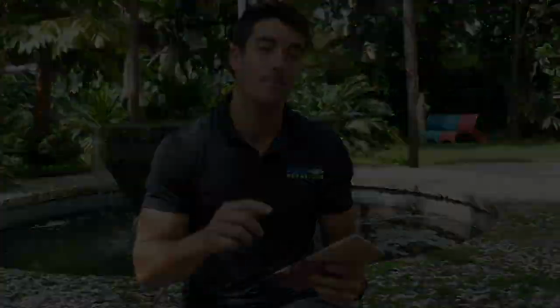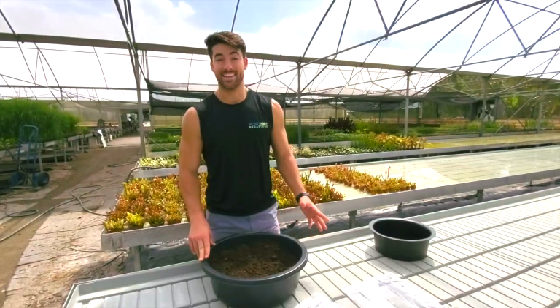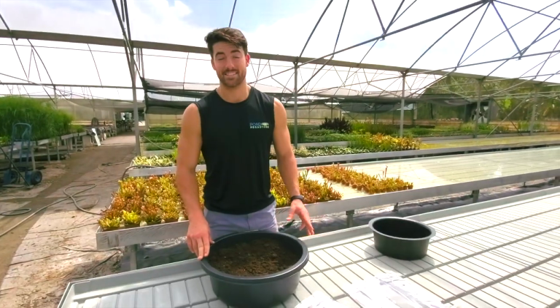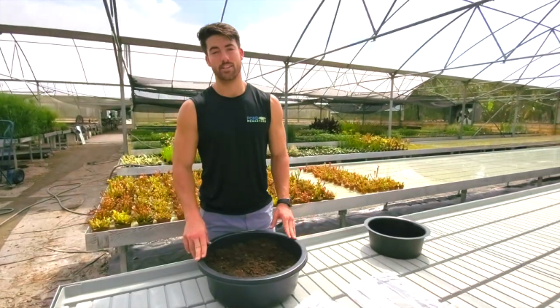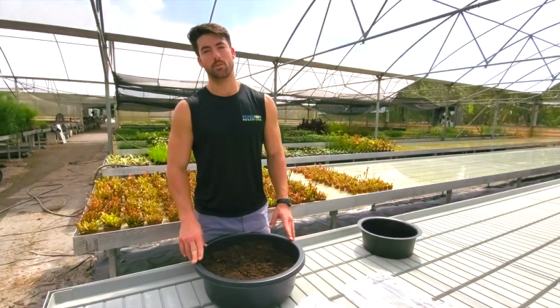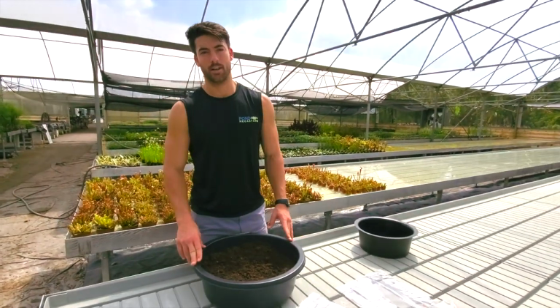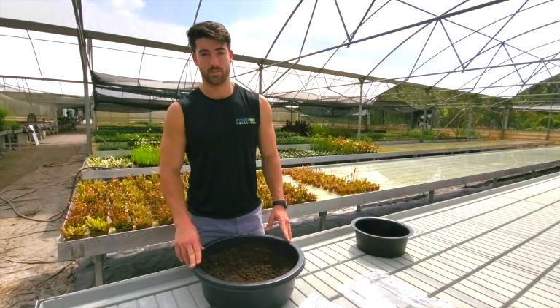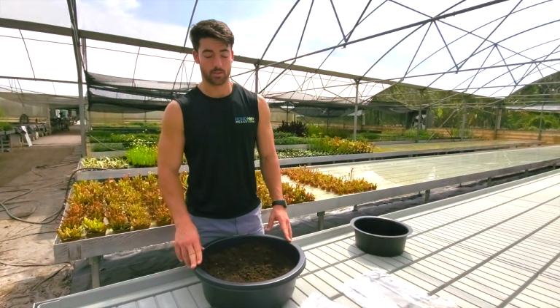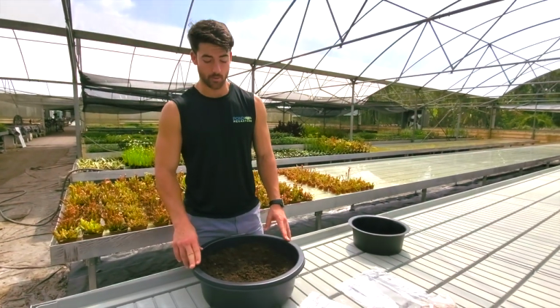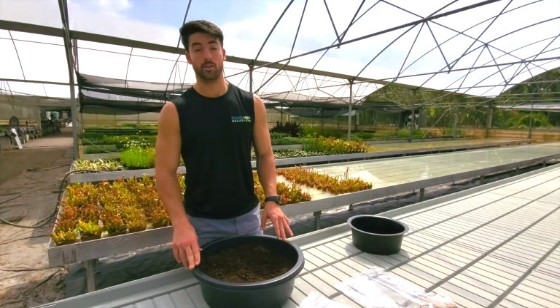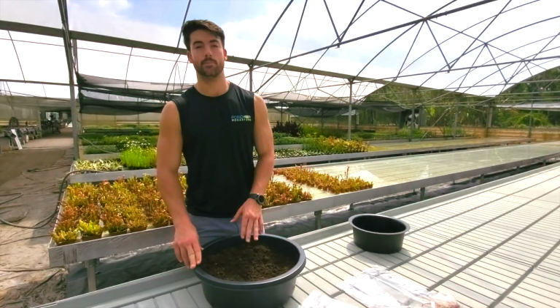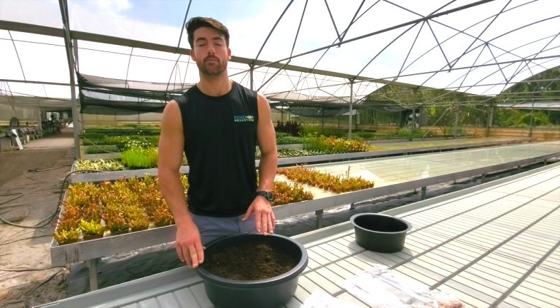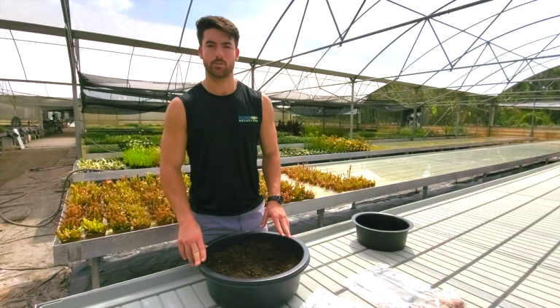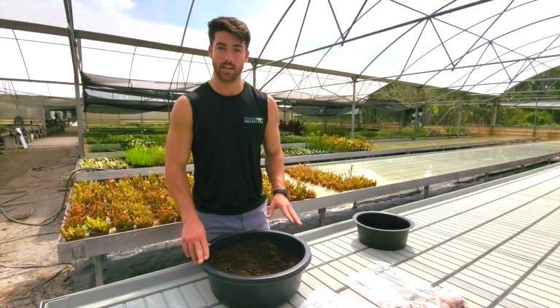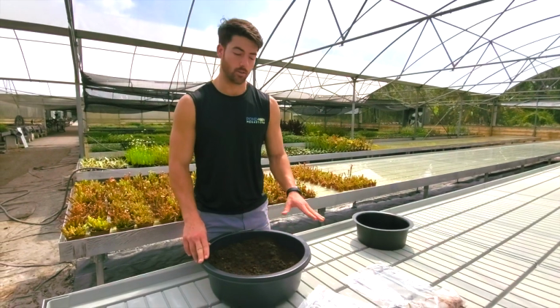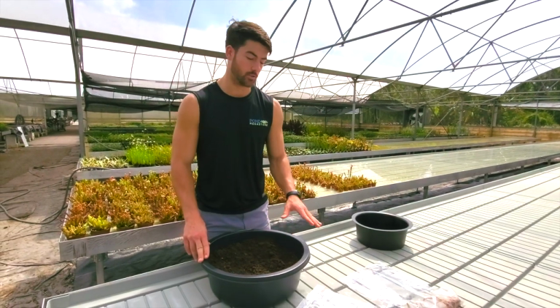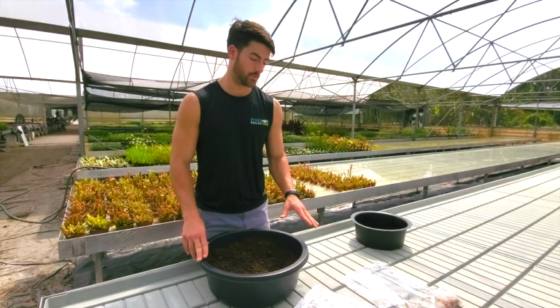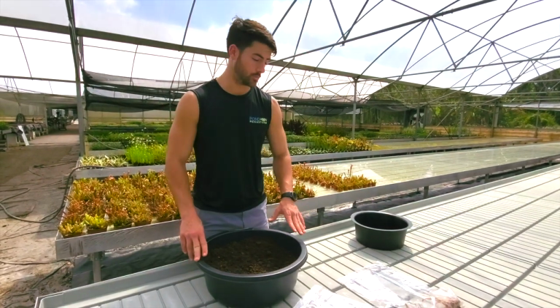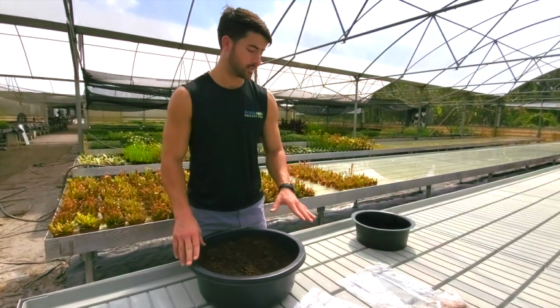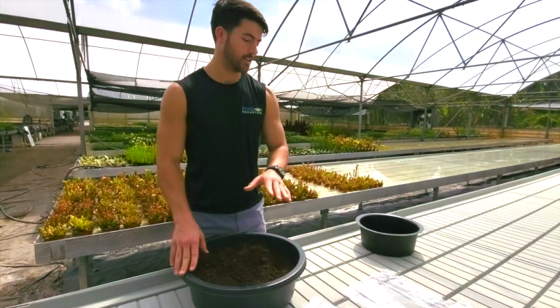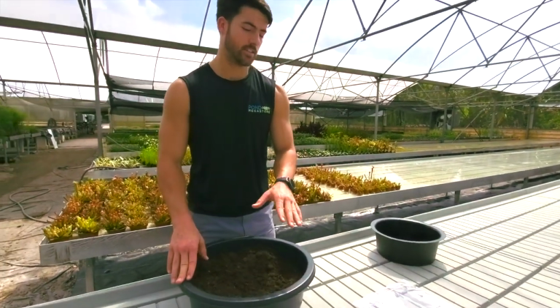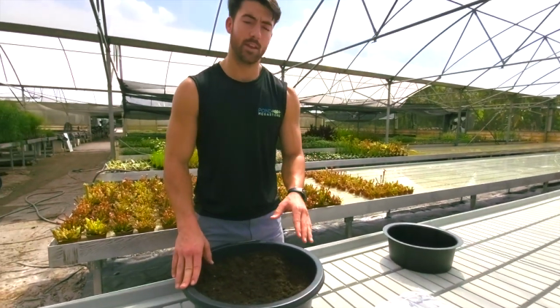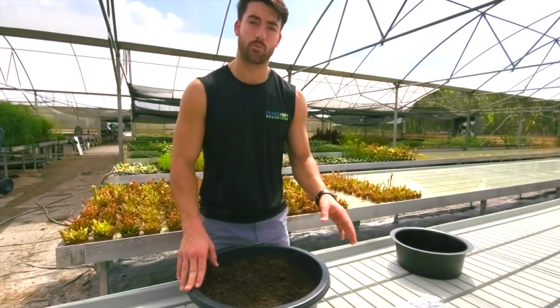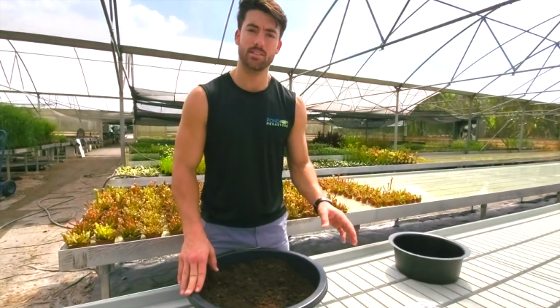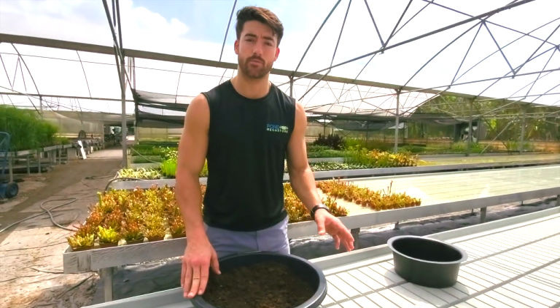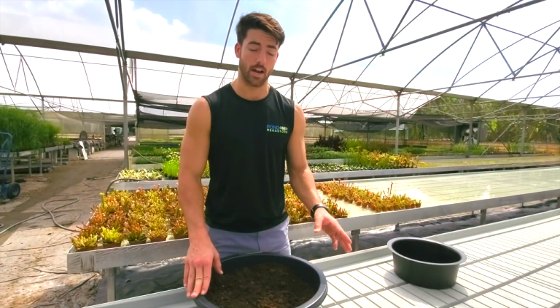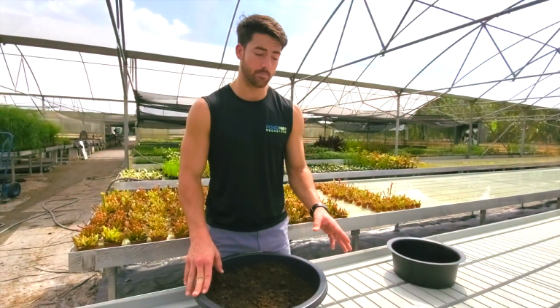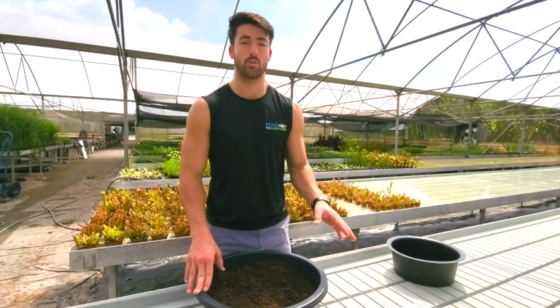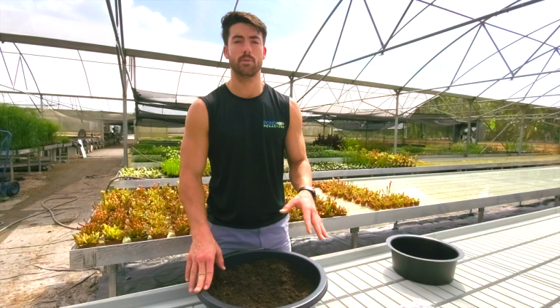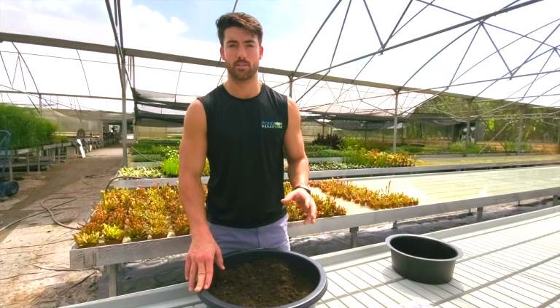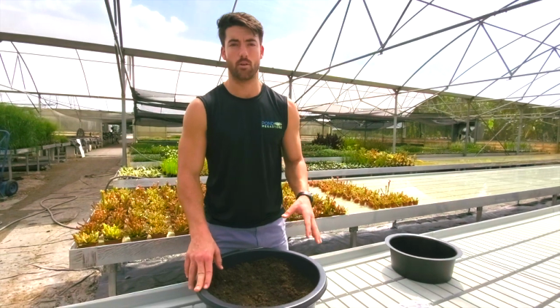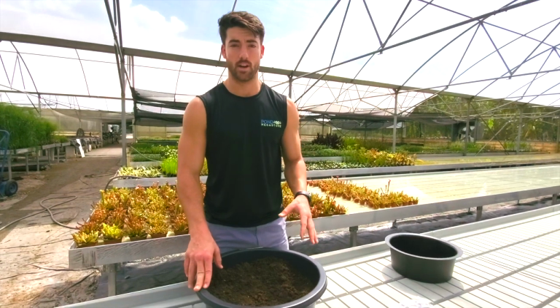Hey guys, Jennings here with Pond Megastore. Today we are doing a demo of how to plant your lotus tubers. We have three different varieties, and these are all medium to small varieties.